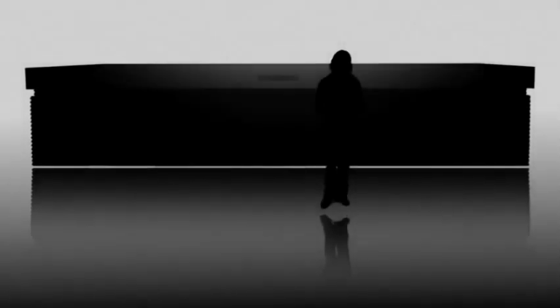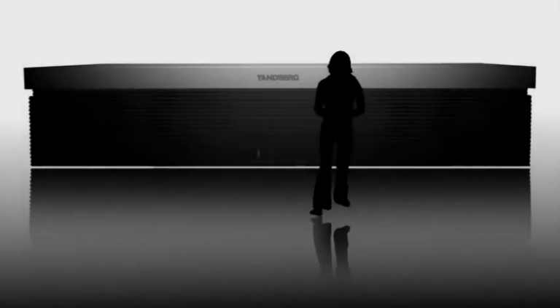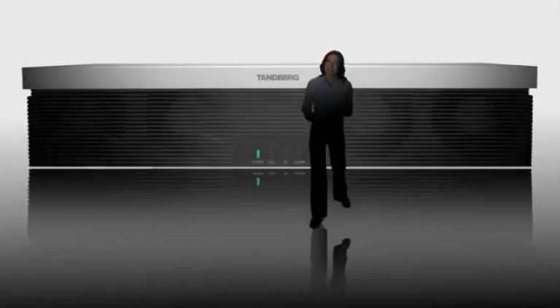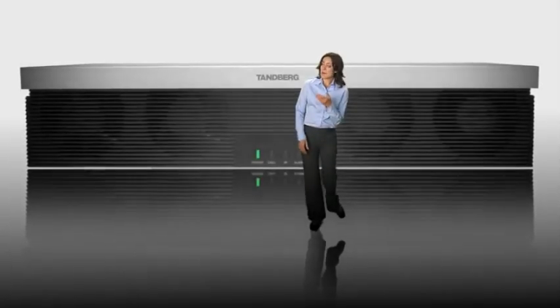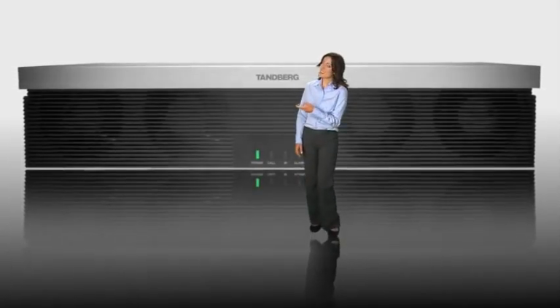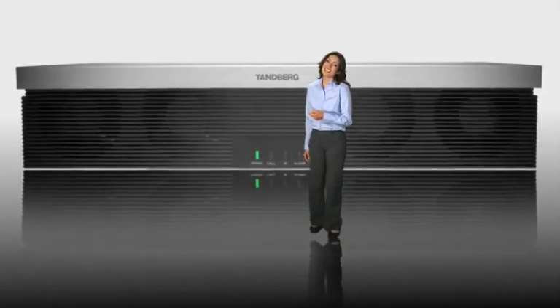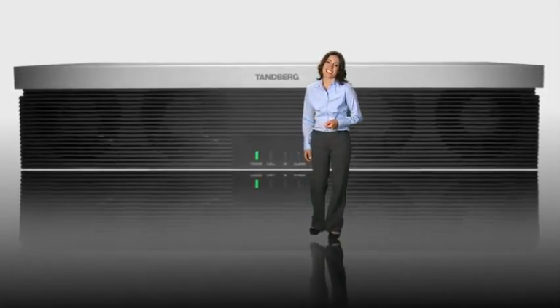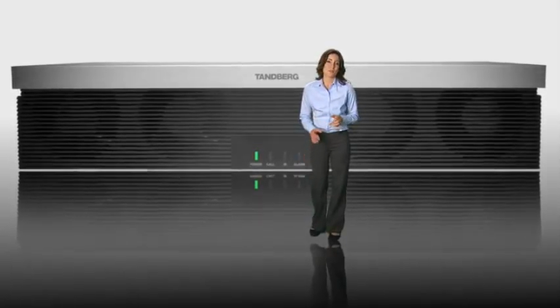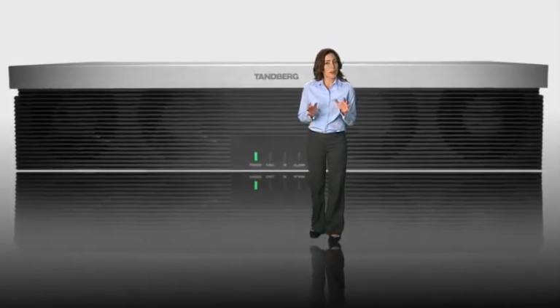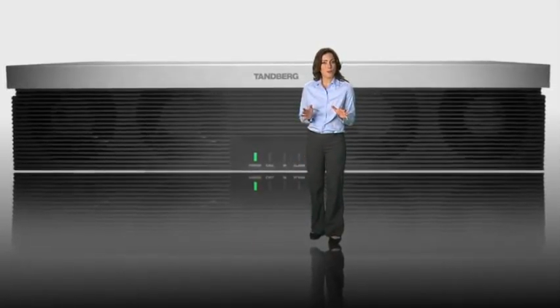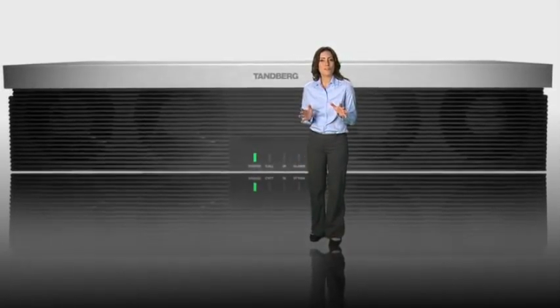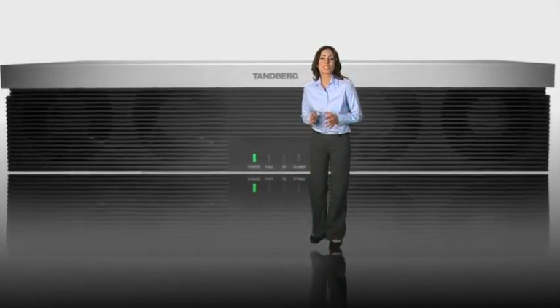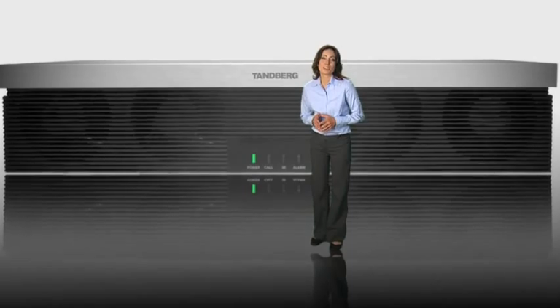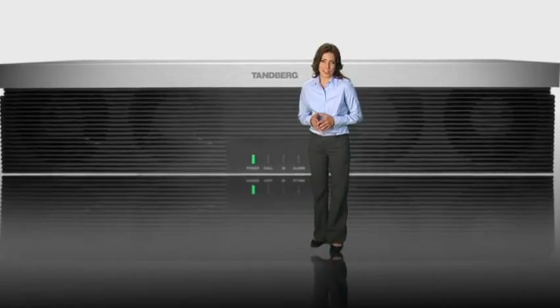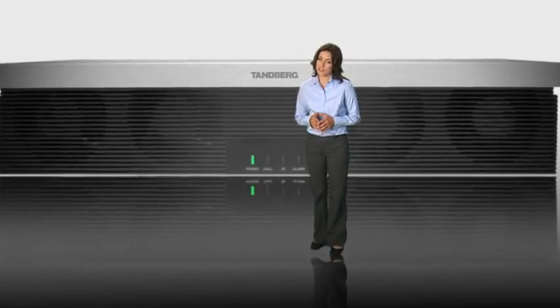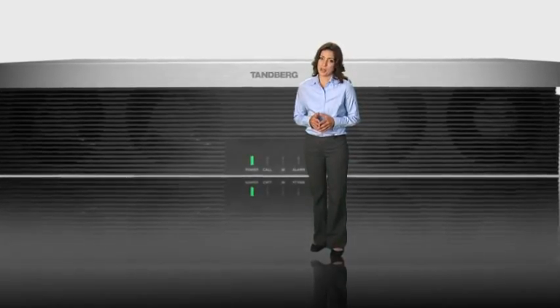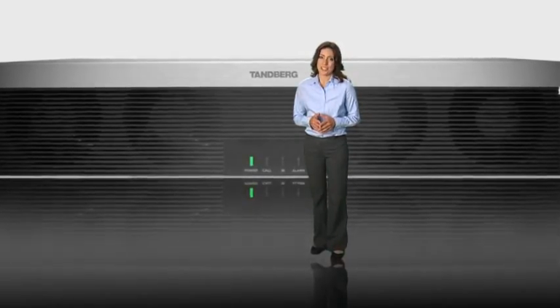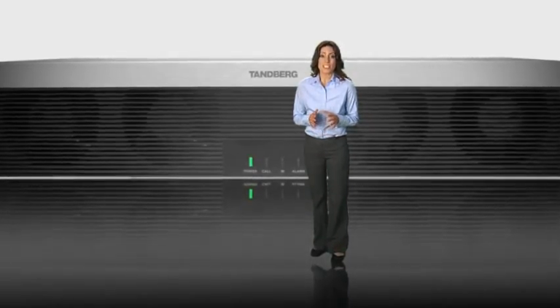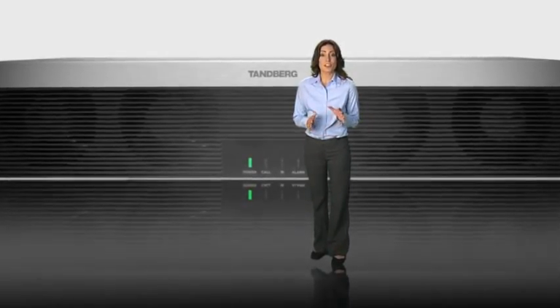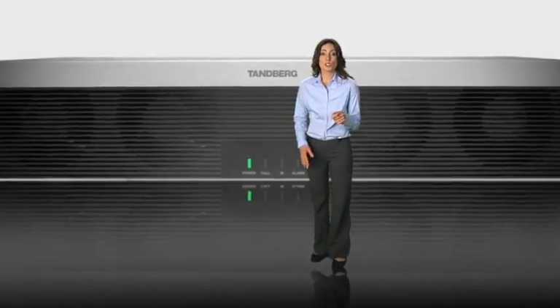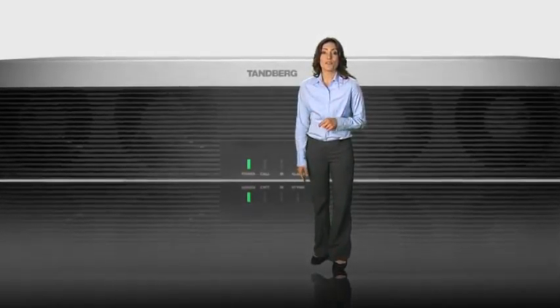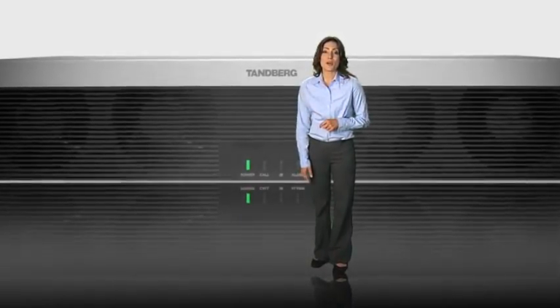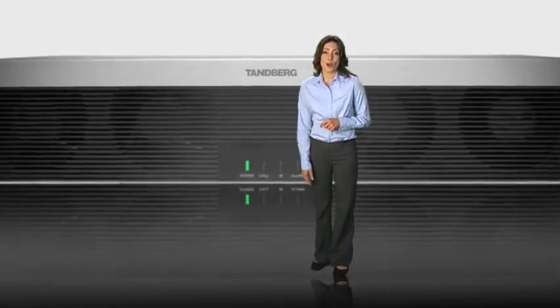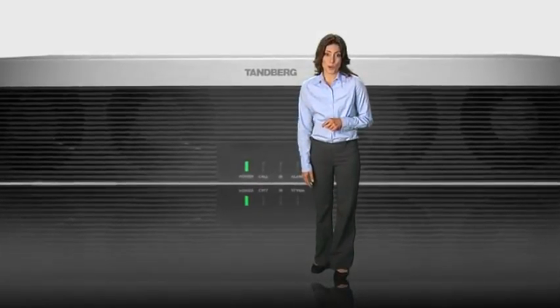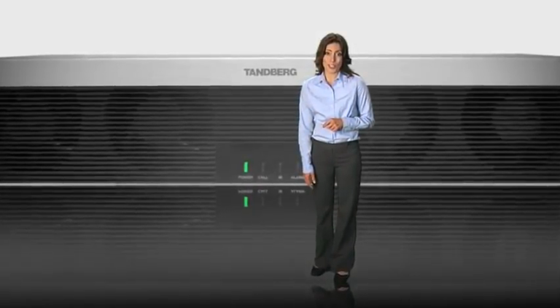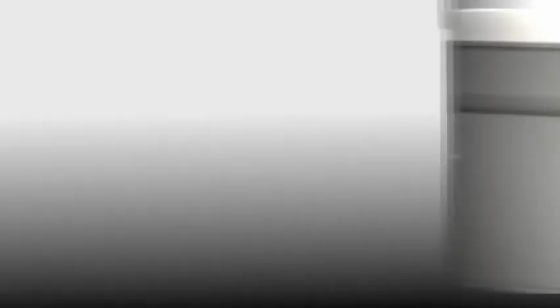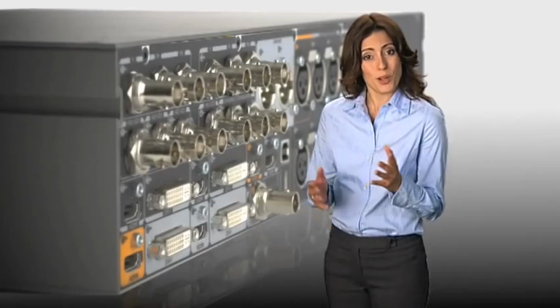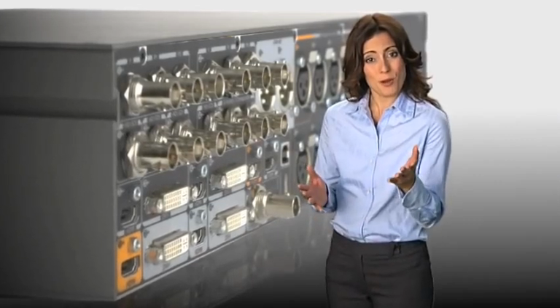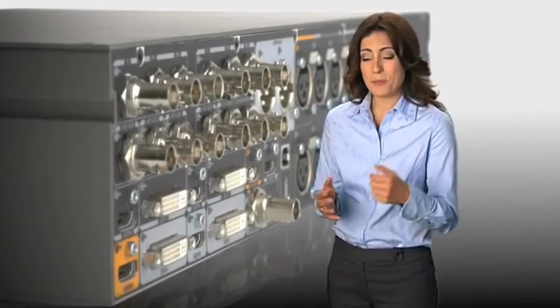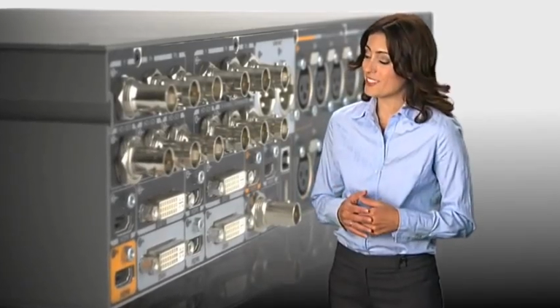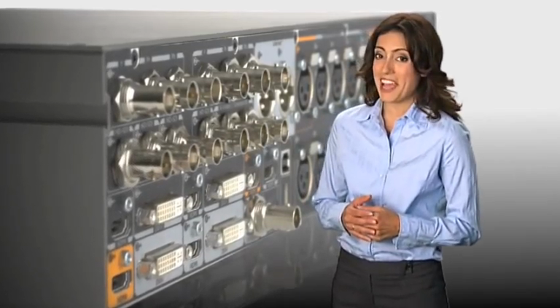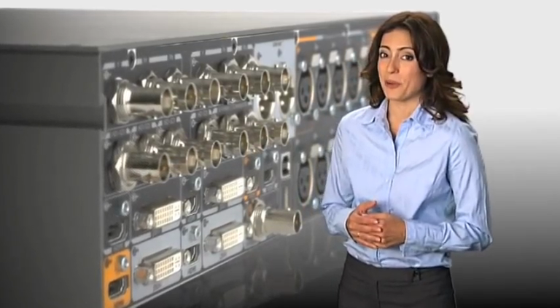The Tanberg C90, the most powerful and flexible video engine available, delivering the ultimate video and audio quality with the most inputs and outputs.